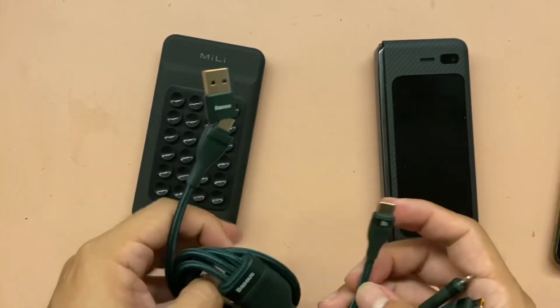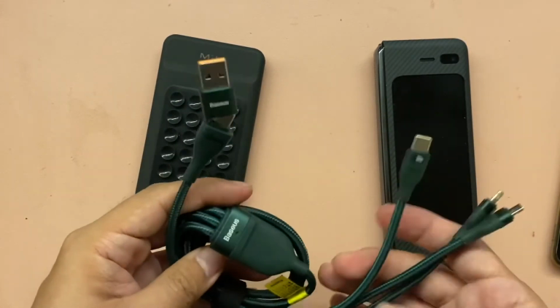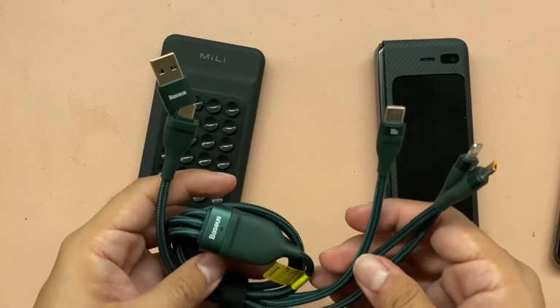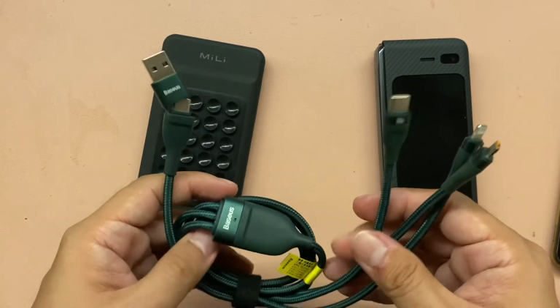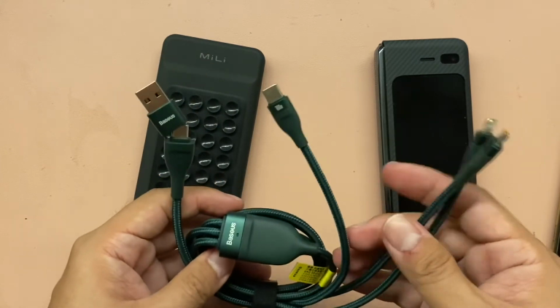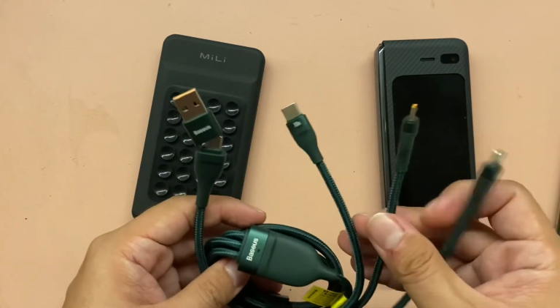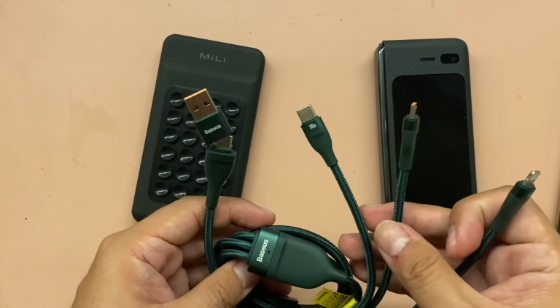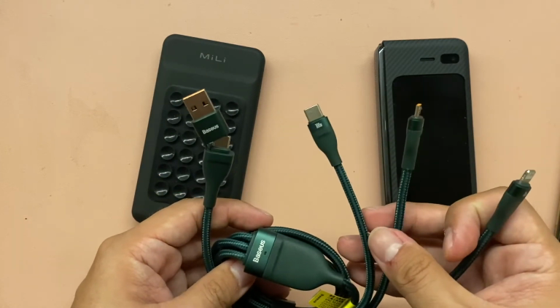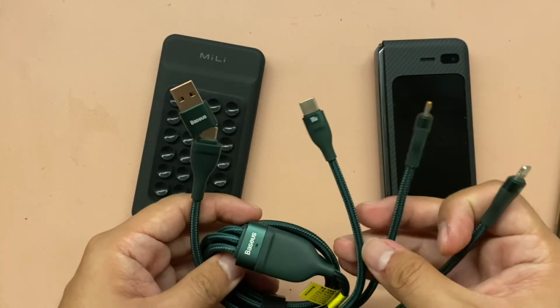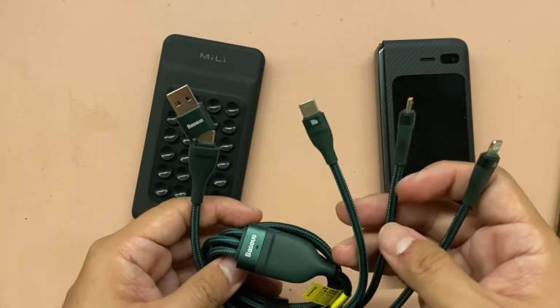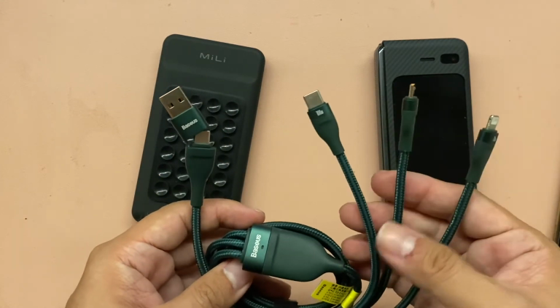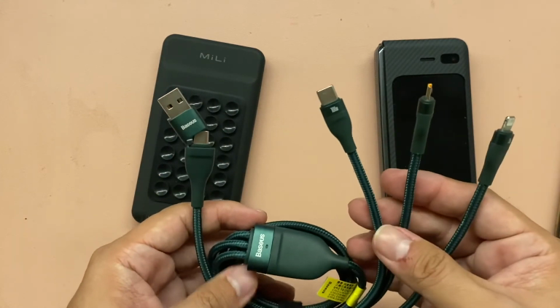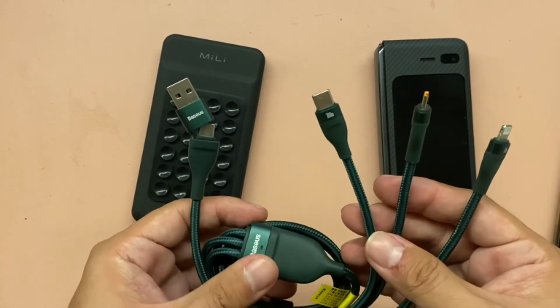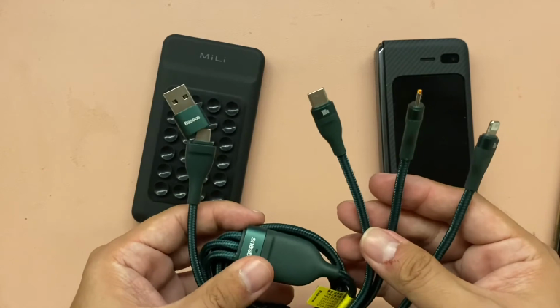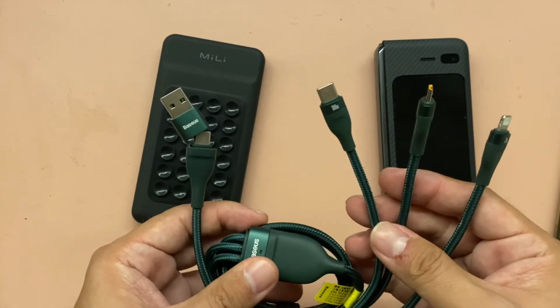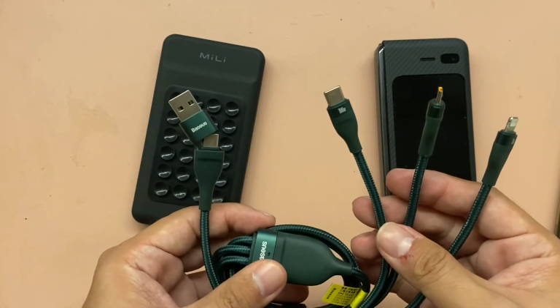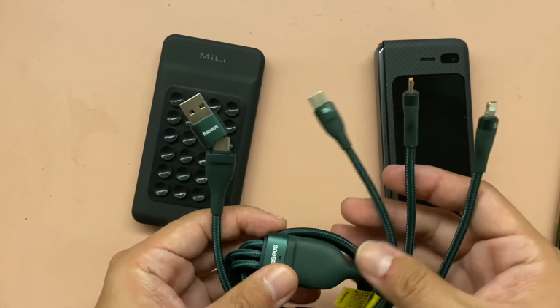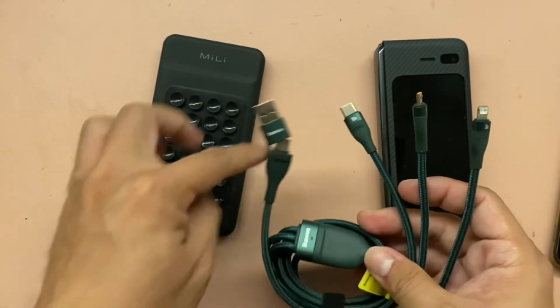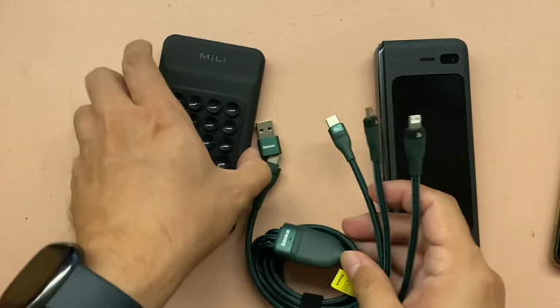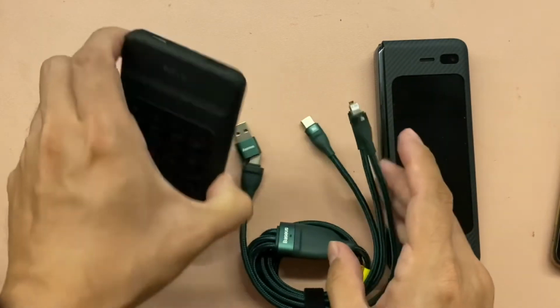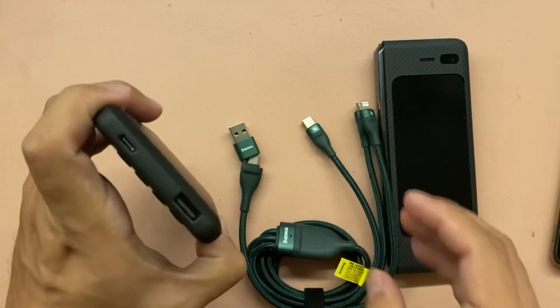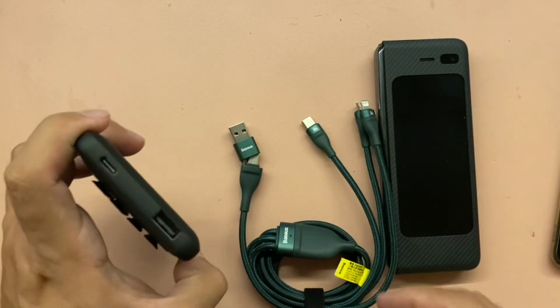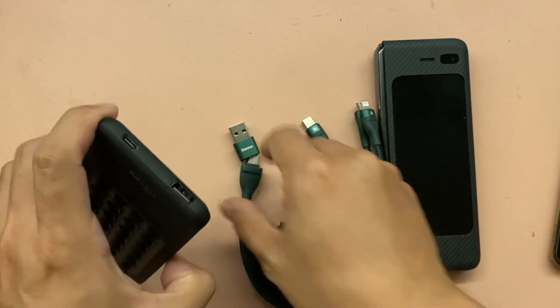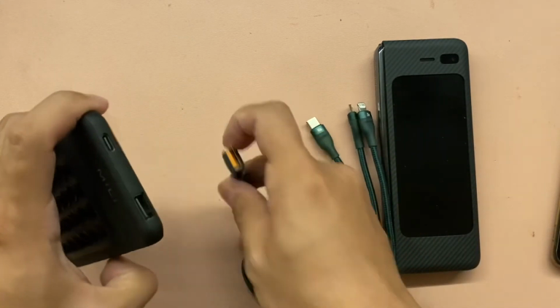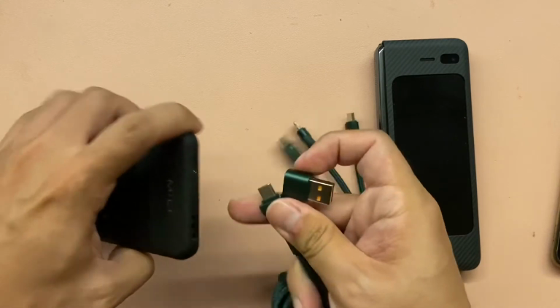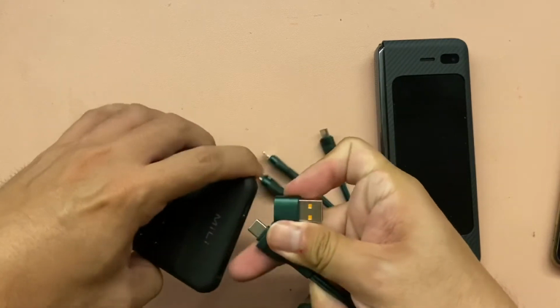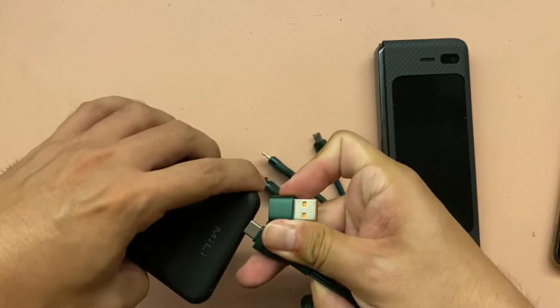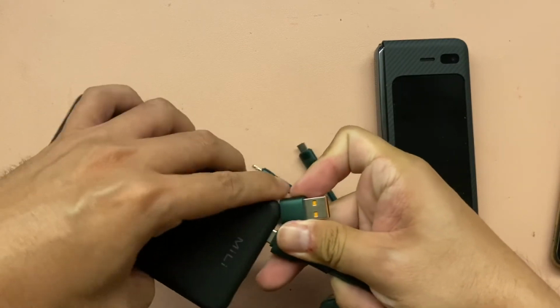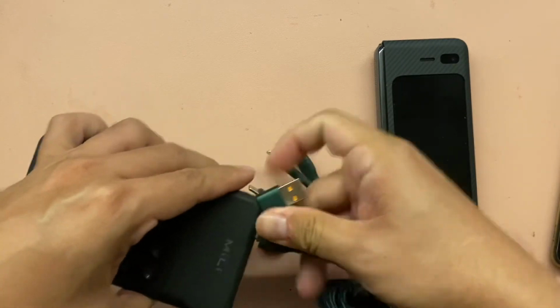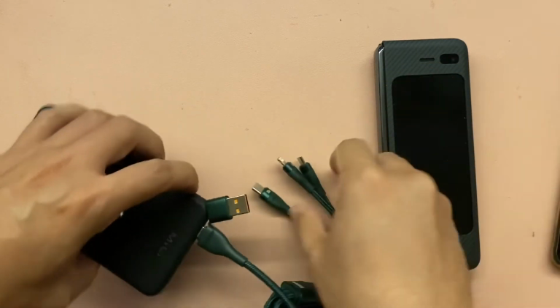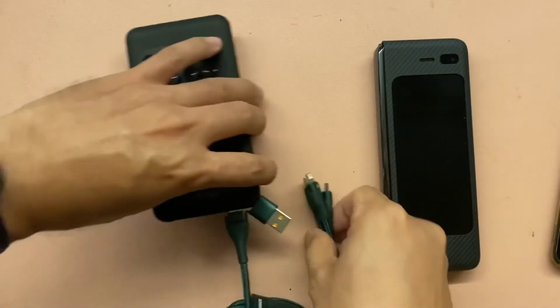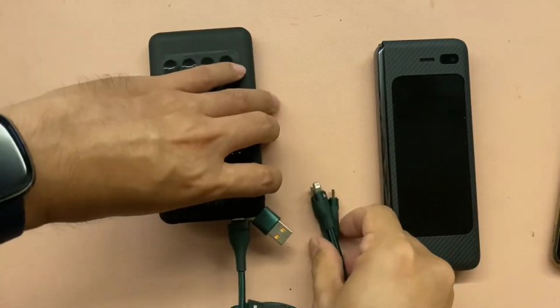That's the regular charging ampere. If you're gonna get a cable, get a higher ampere cable and a power bank that can handle a faster output so you can charge your phone faster.